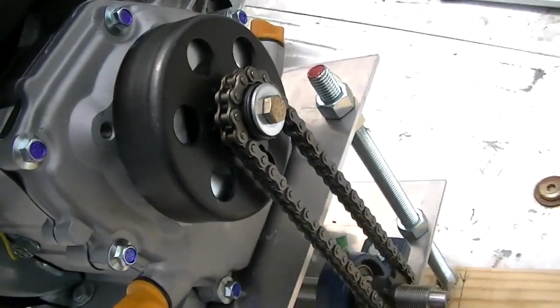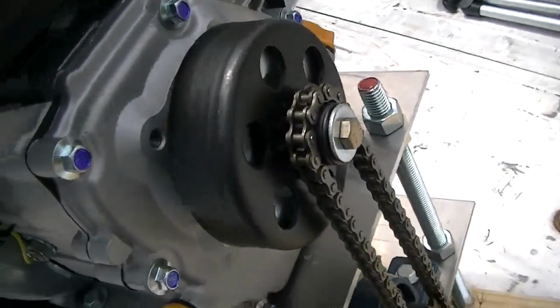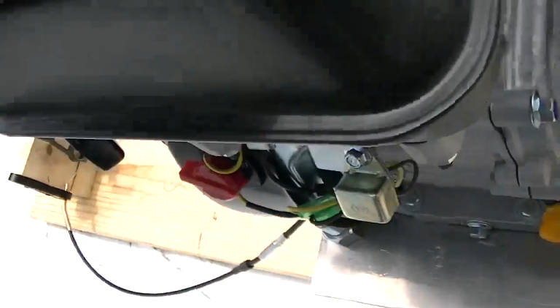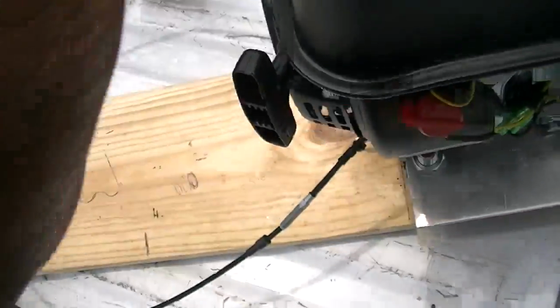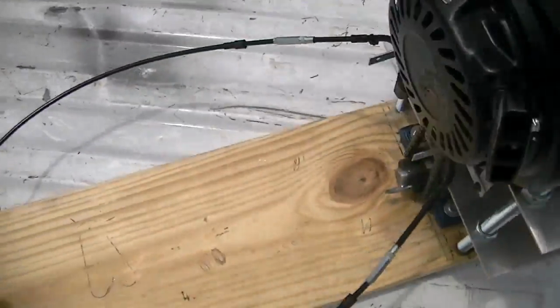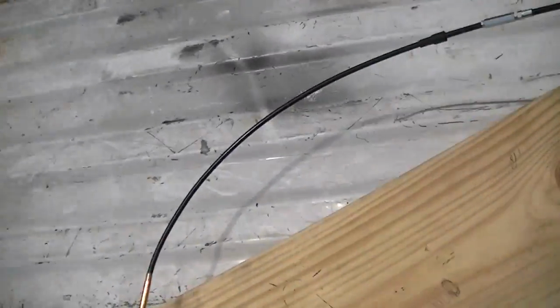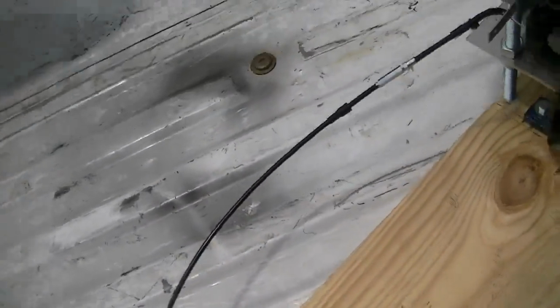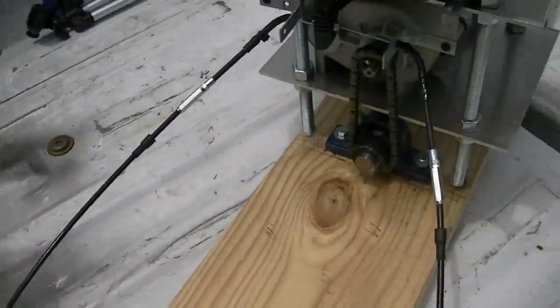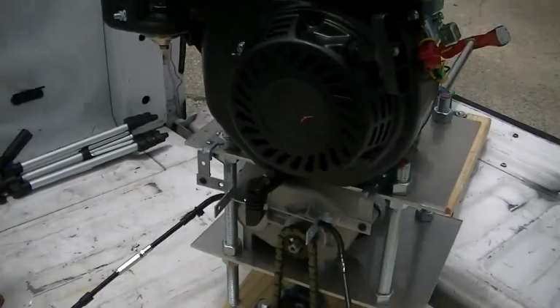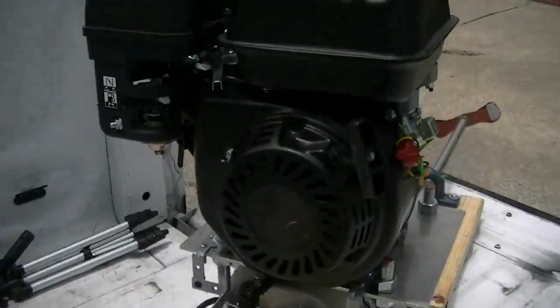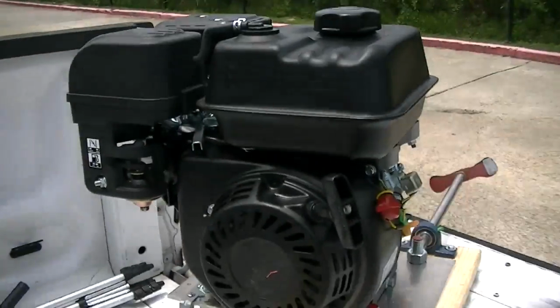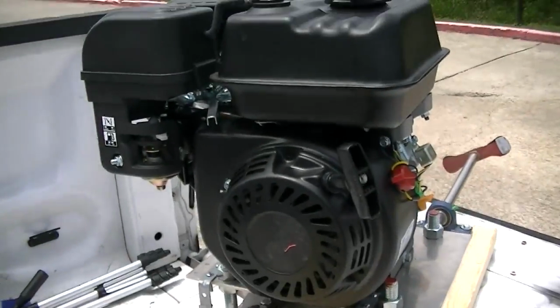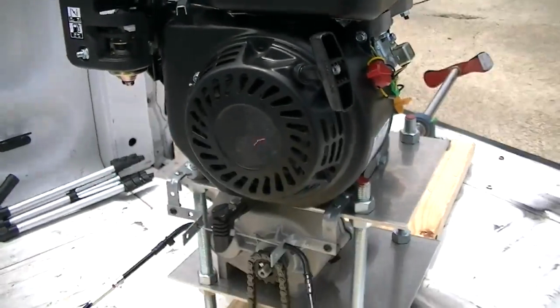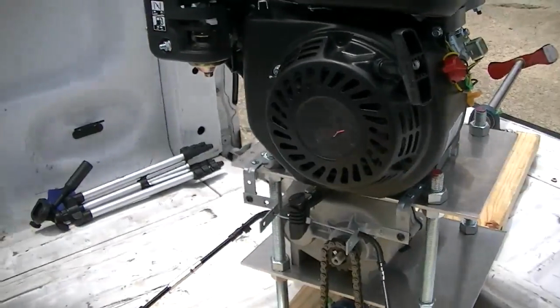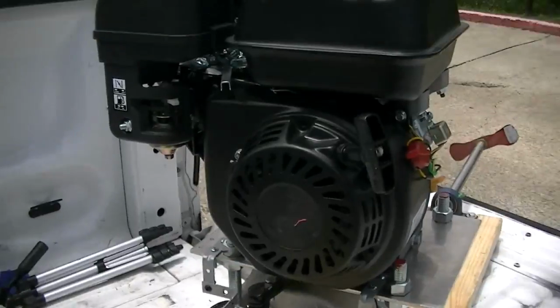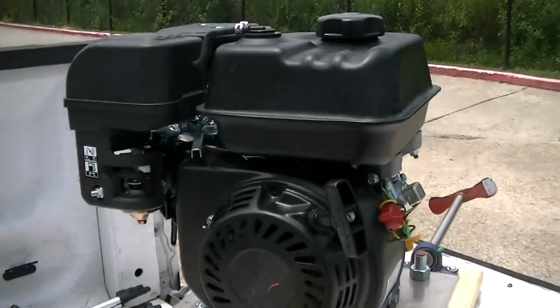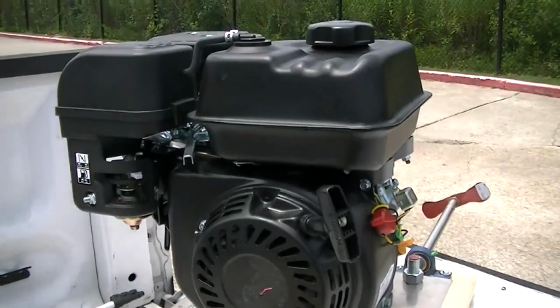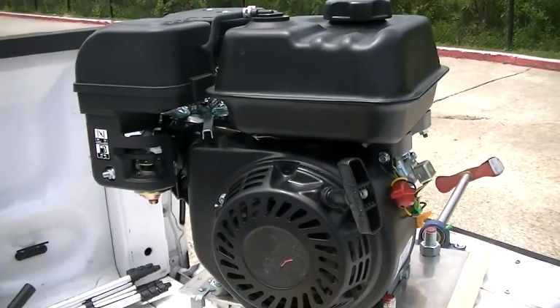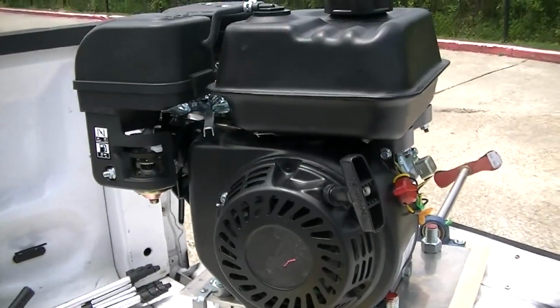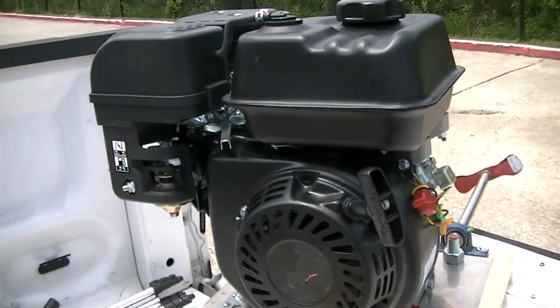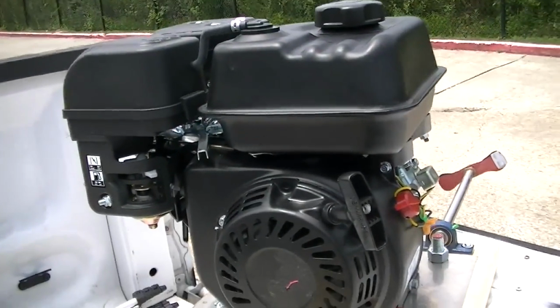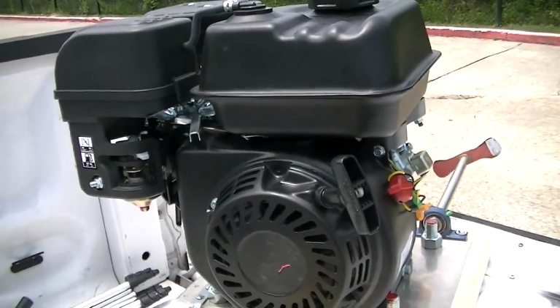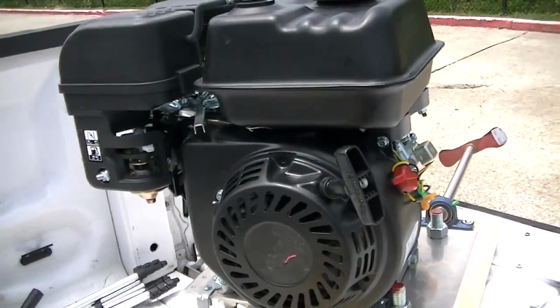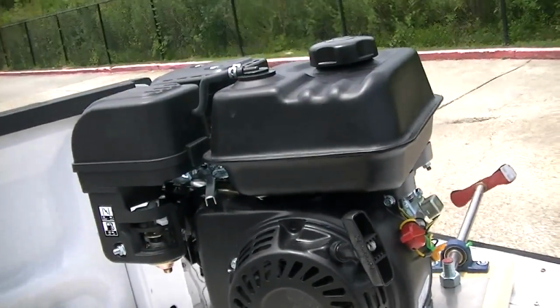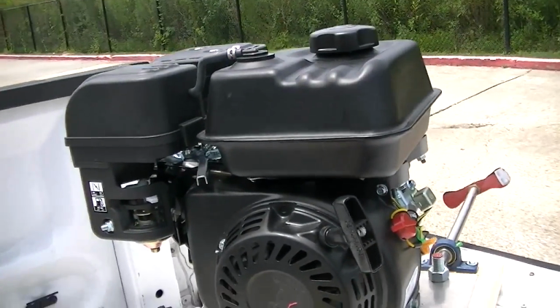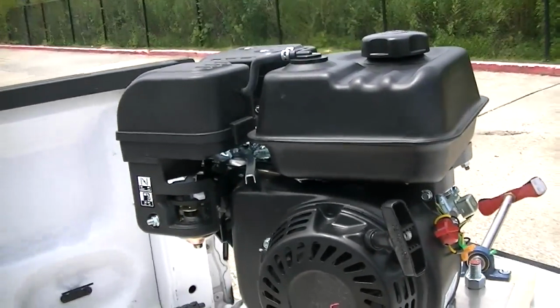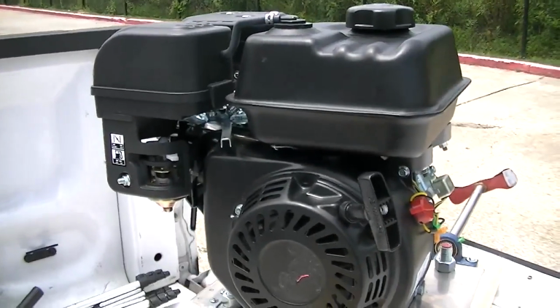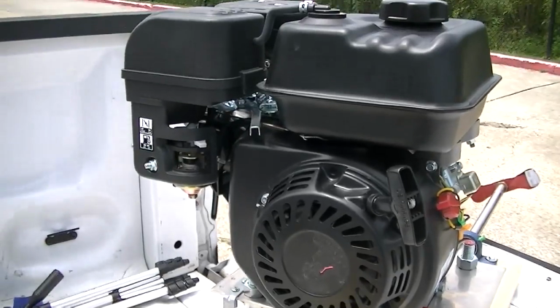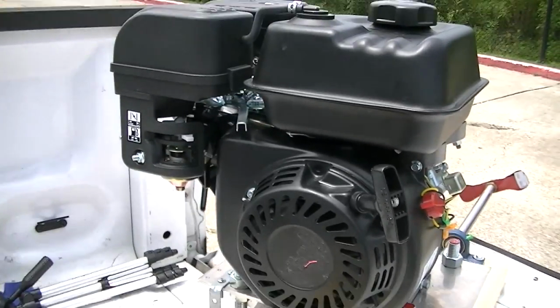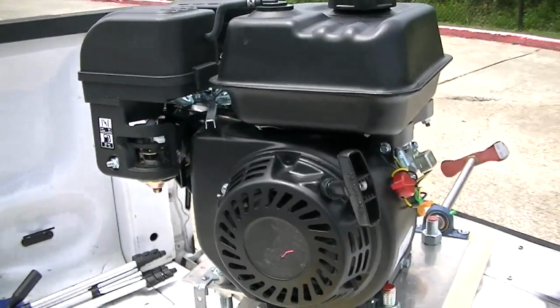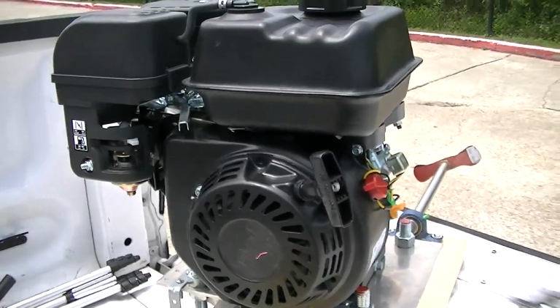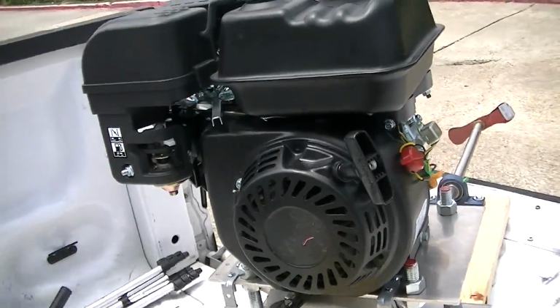When I brought it out of the apartment, I had to take the engine off, but it's about a 20-minute job to put it back on. Let's get this bad boy rolling.